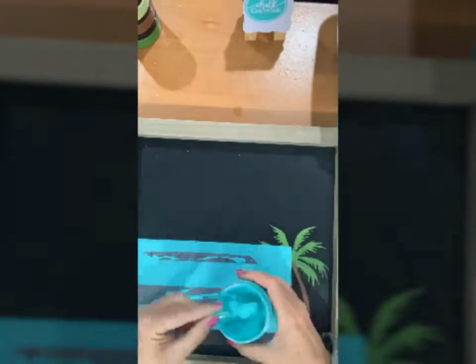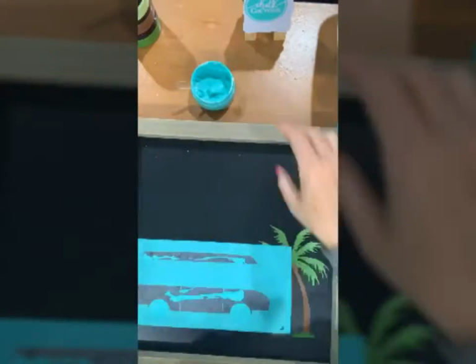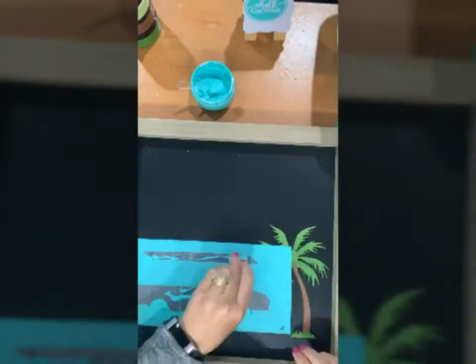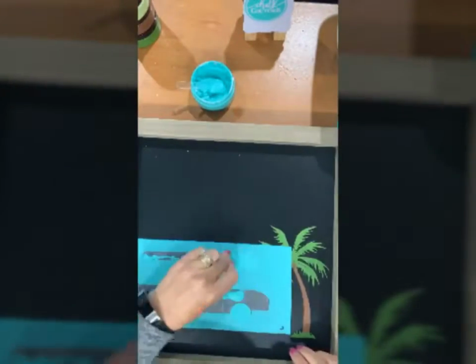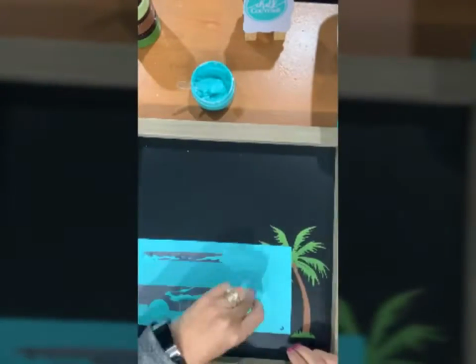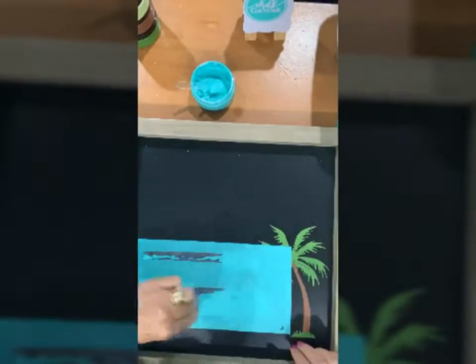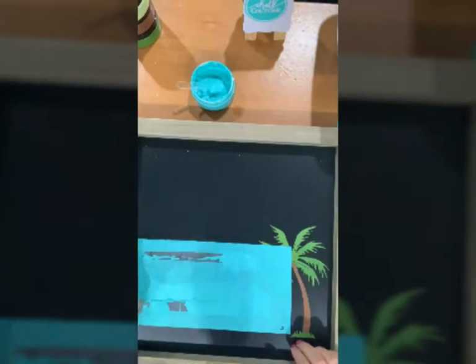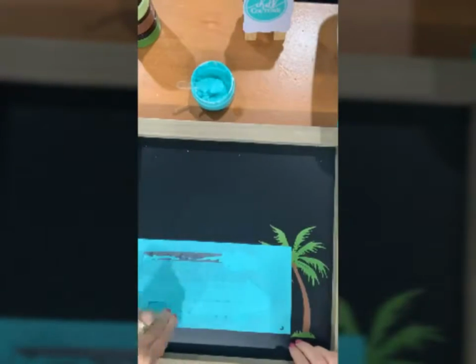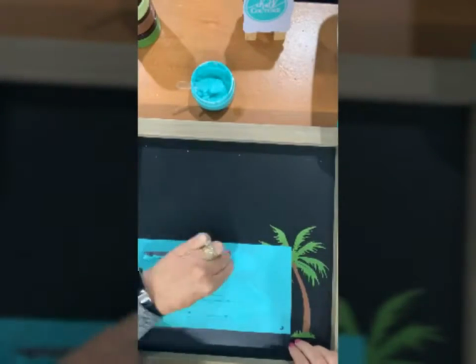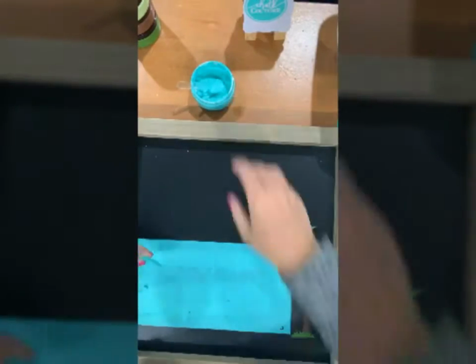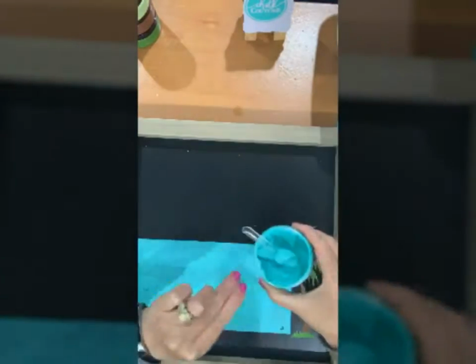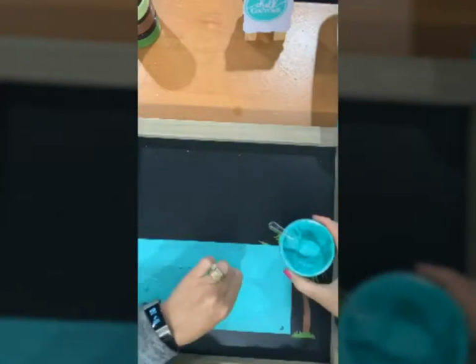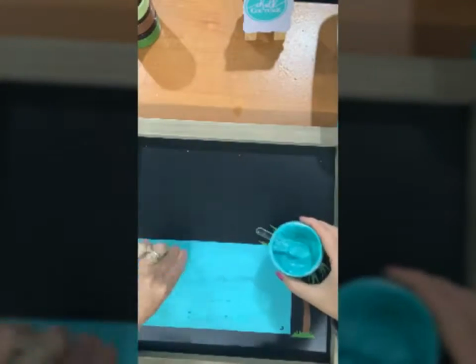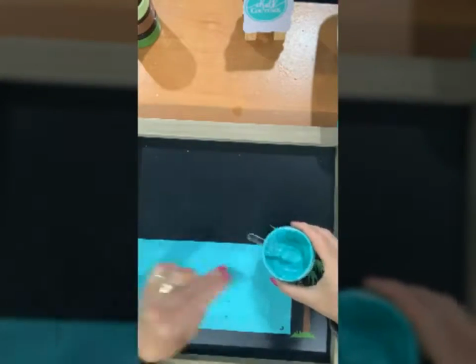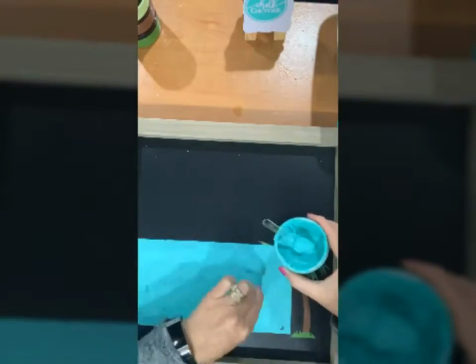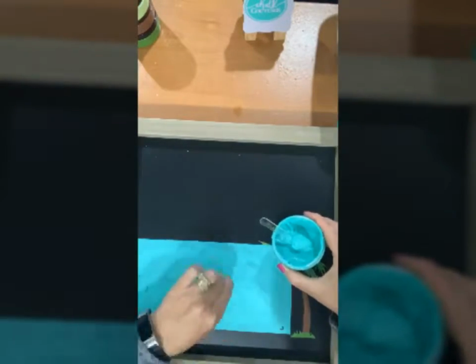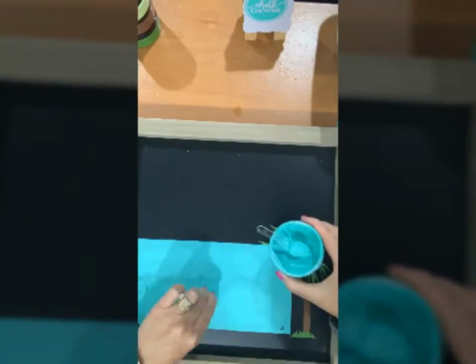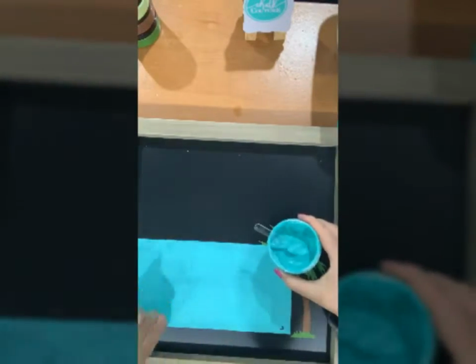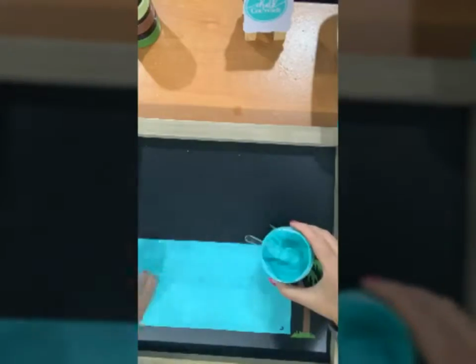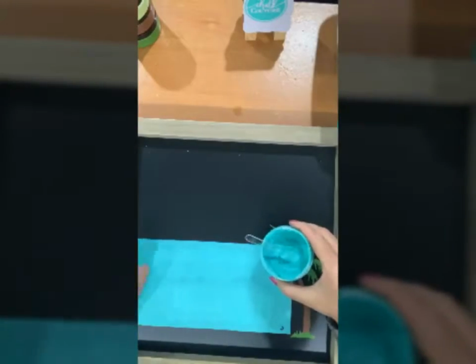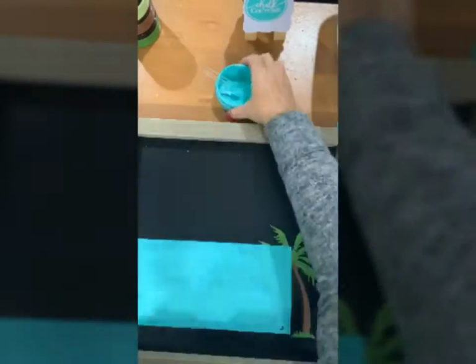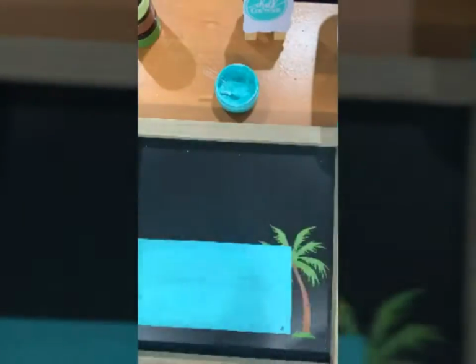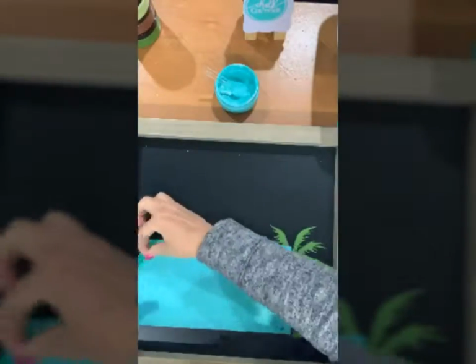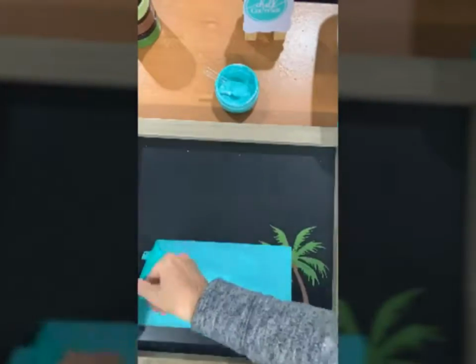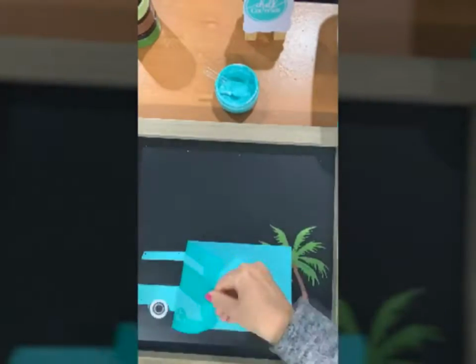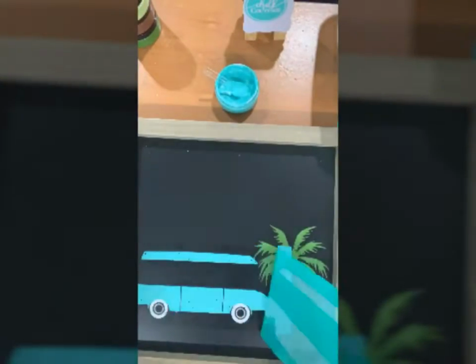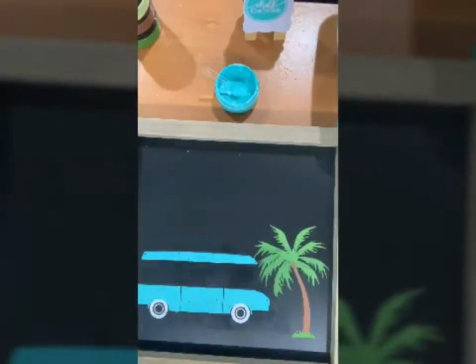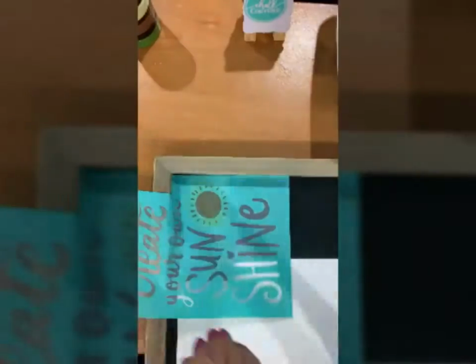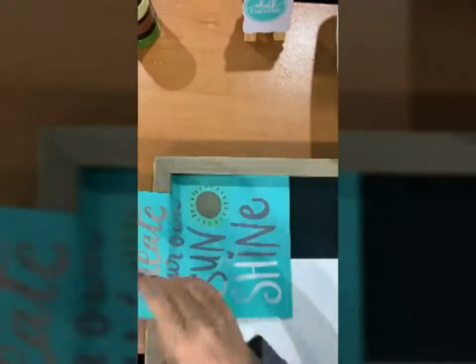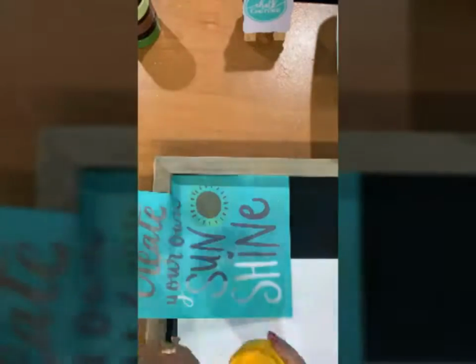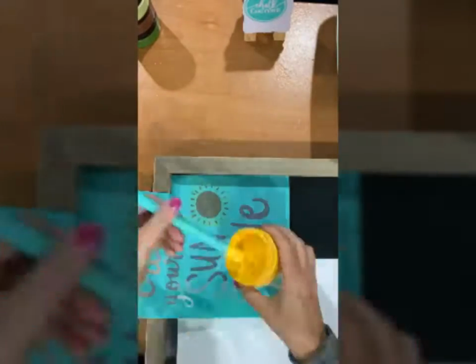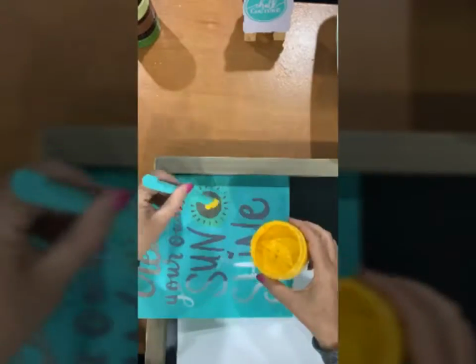Next up is the body of the van. I'm using Couture Teal for this color. I'm spreading out my Chalkology paste and squeegeeing off all of the extra. You get to put it all back in the jar so you really don't use very much paste.